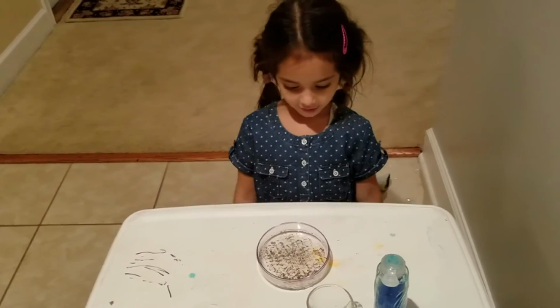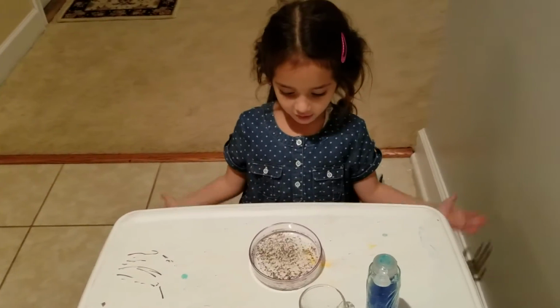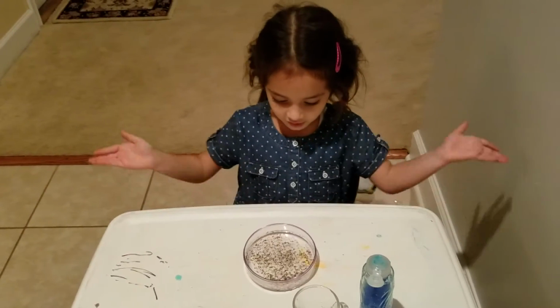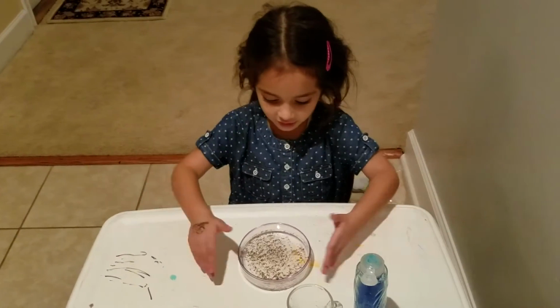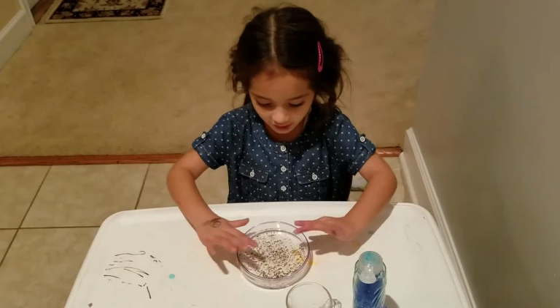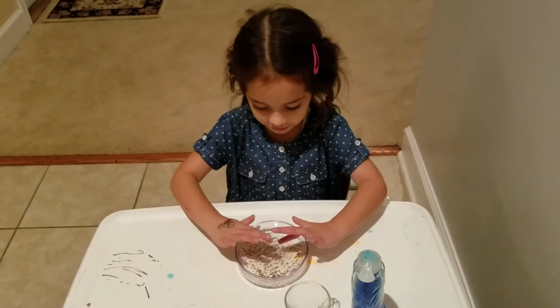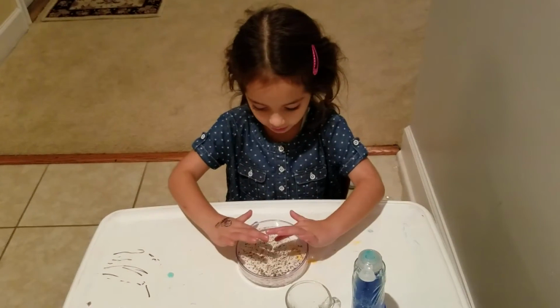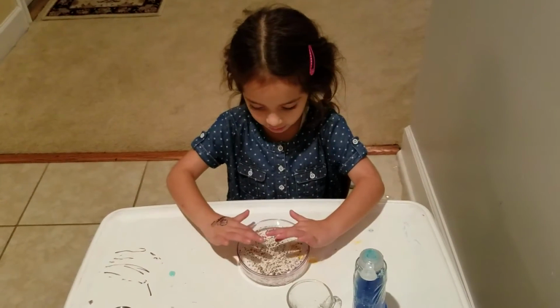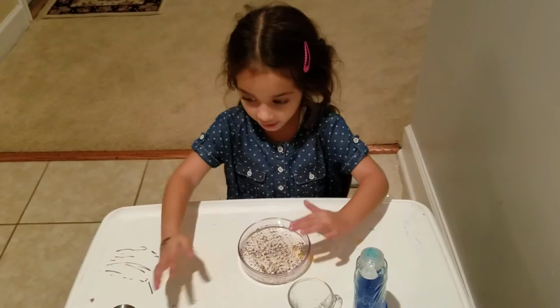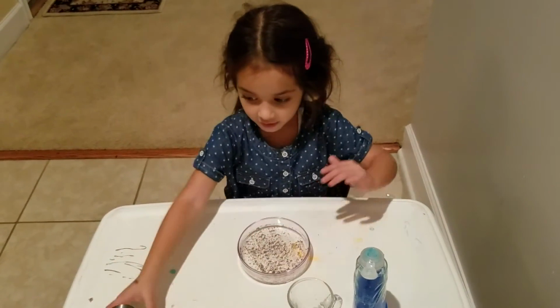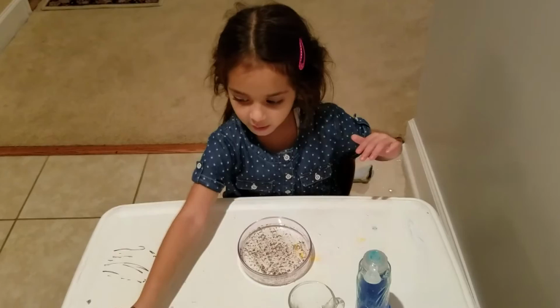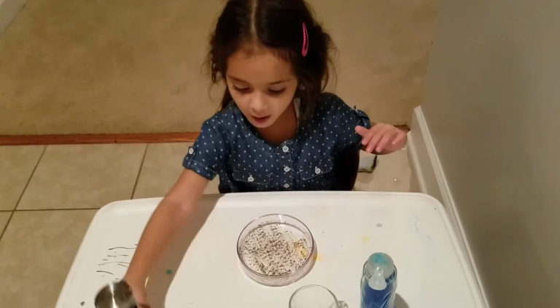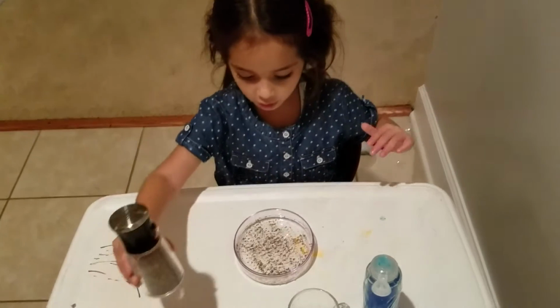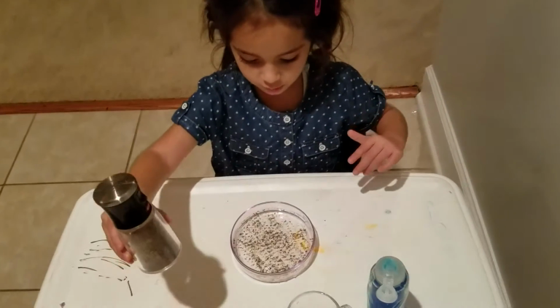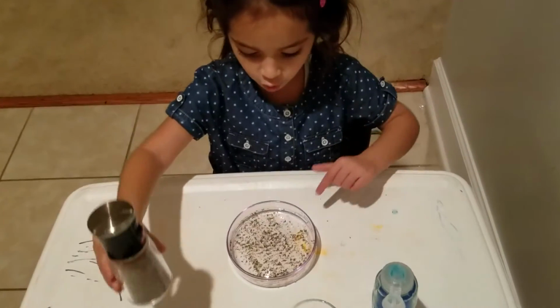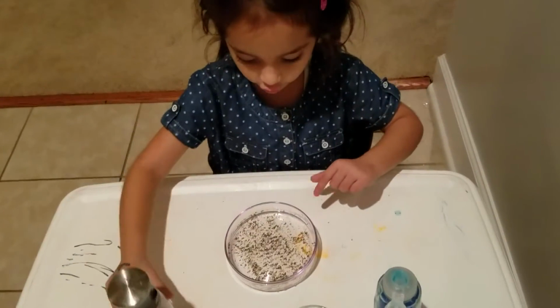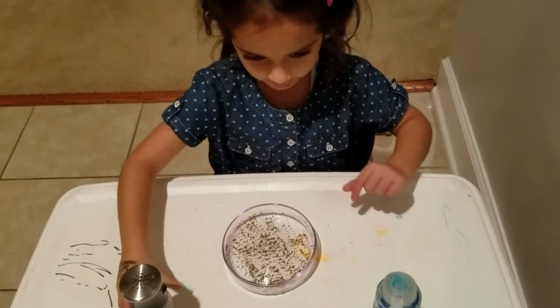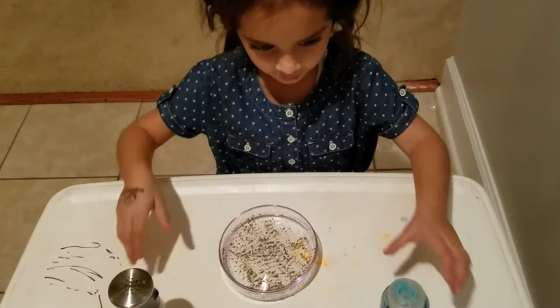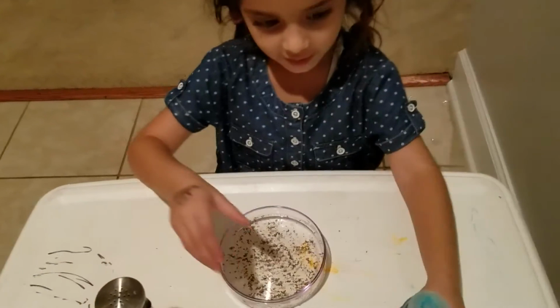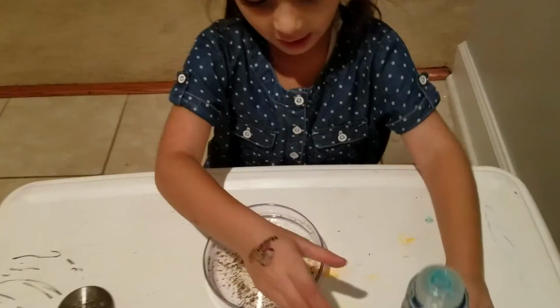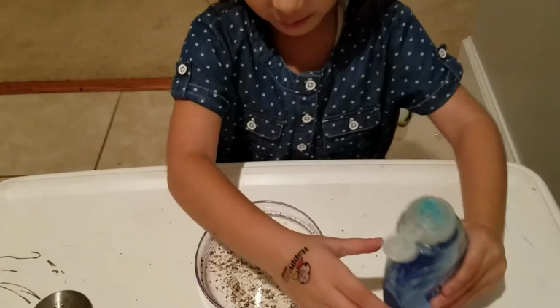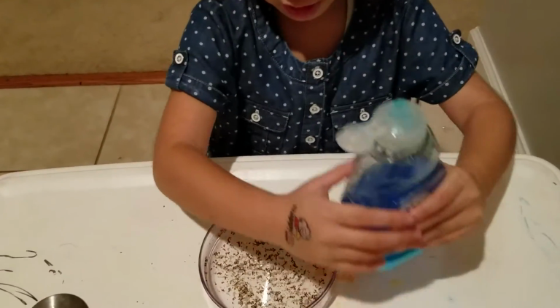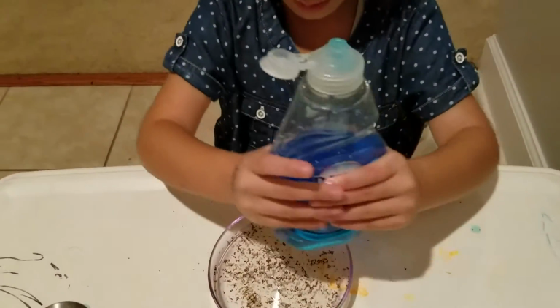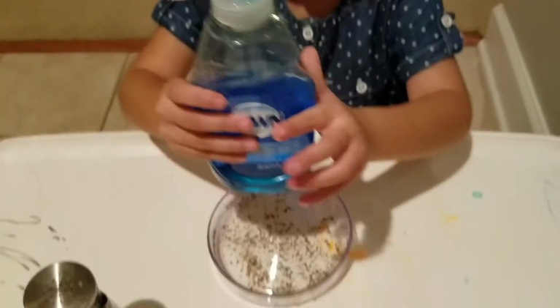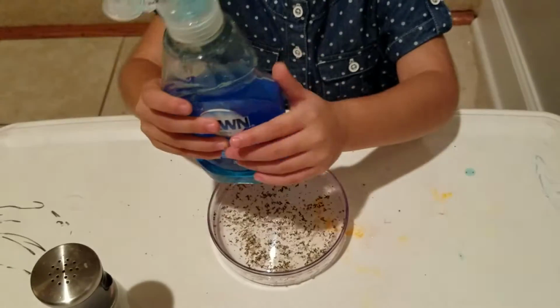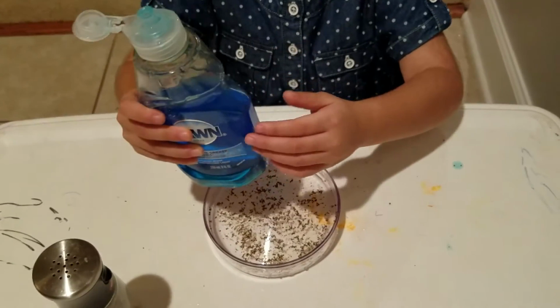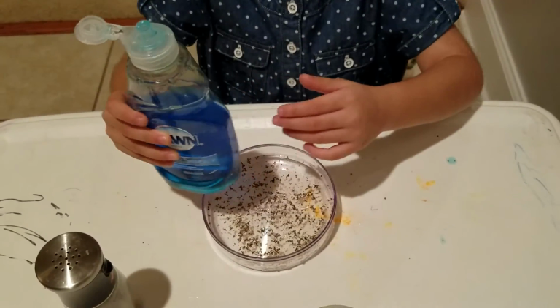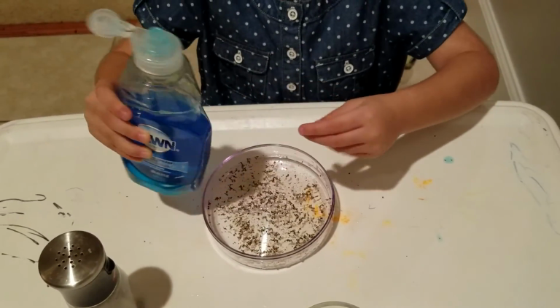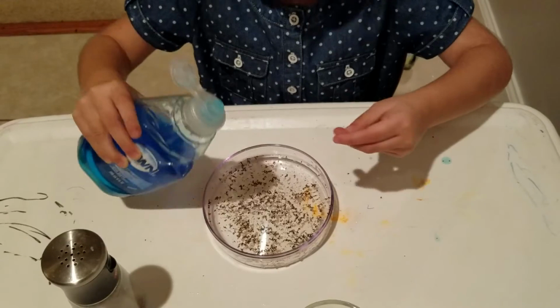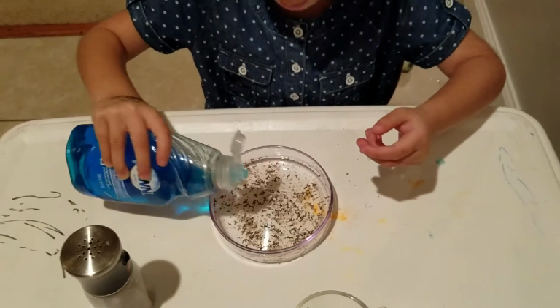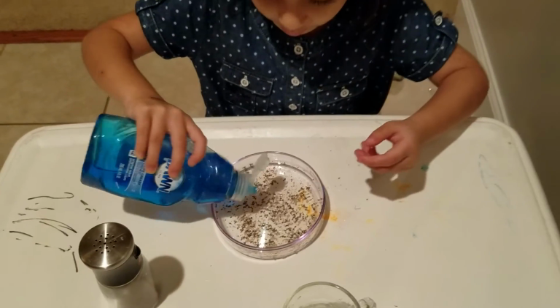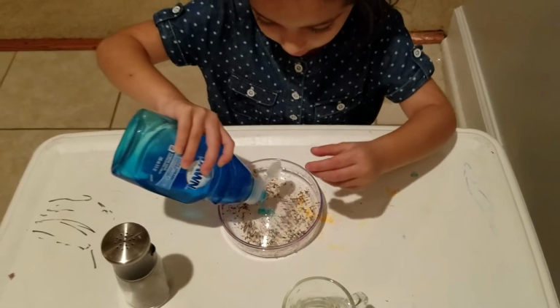Look, look at the pepper. It's moving. Now I'm going to put a little bit of salt.